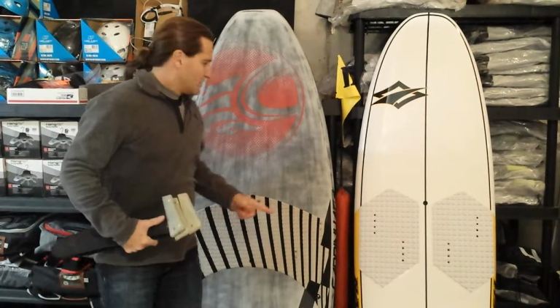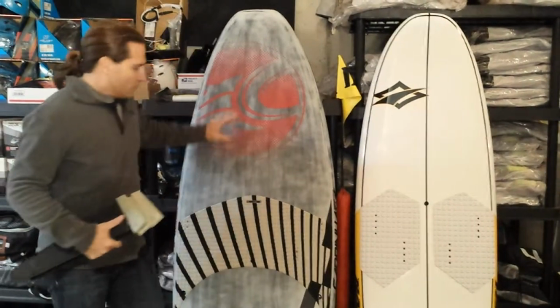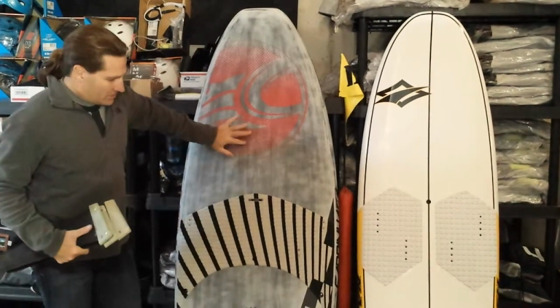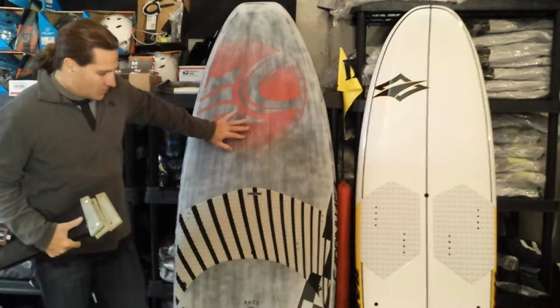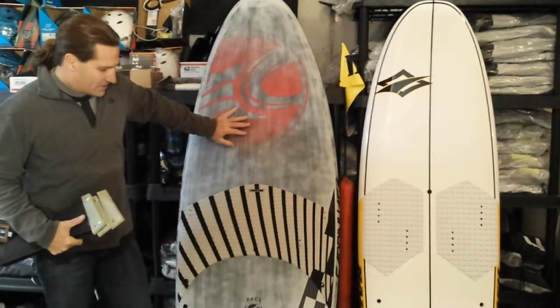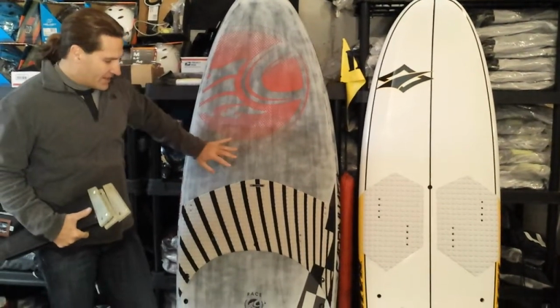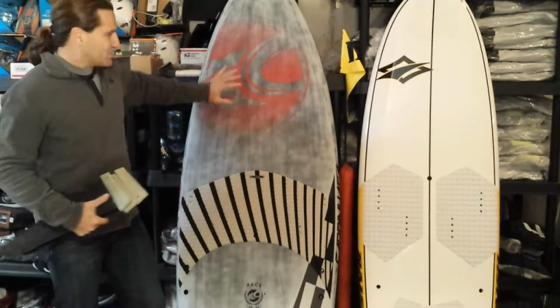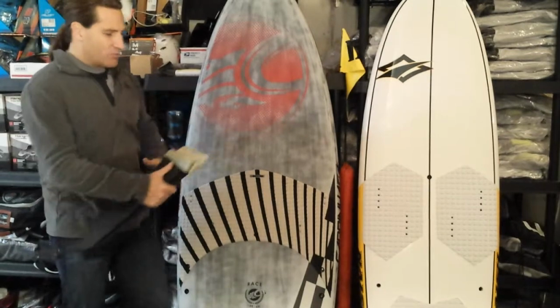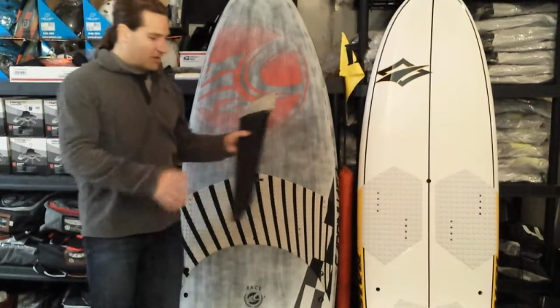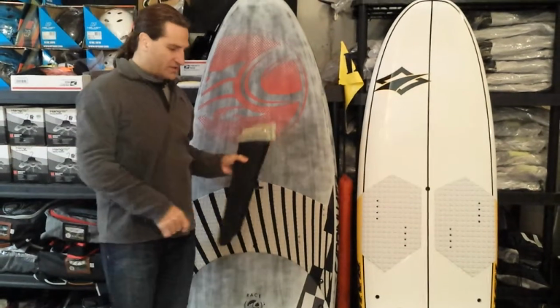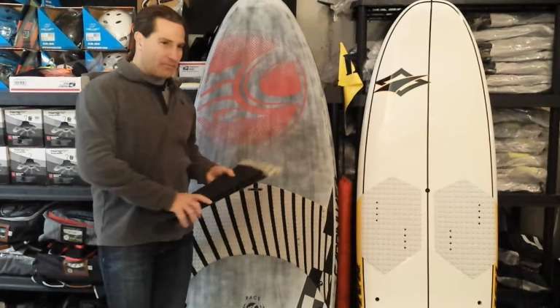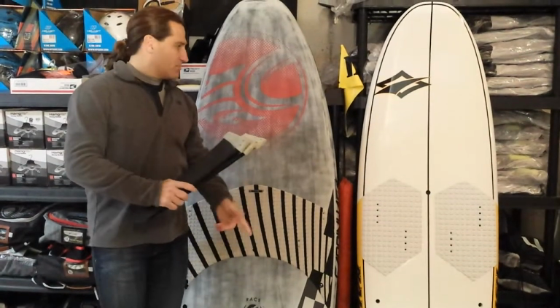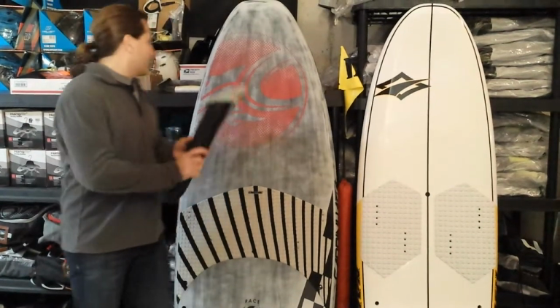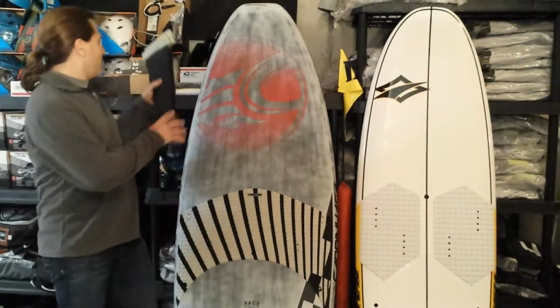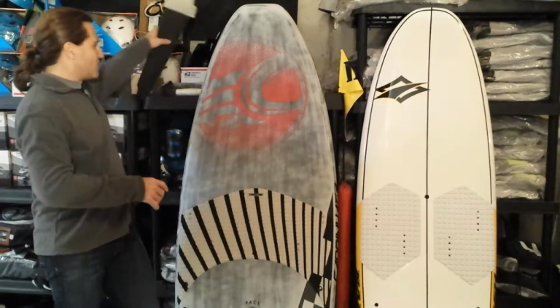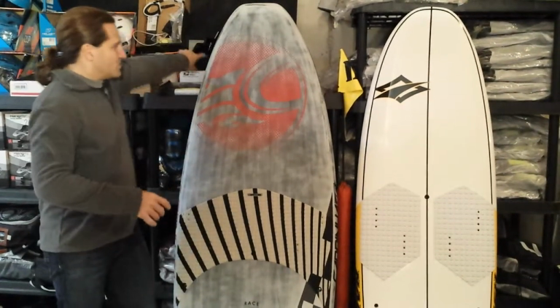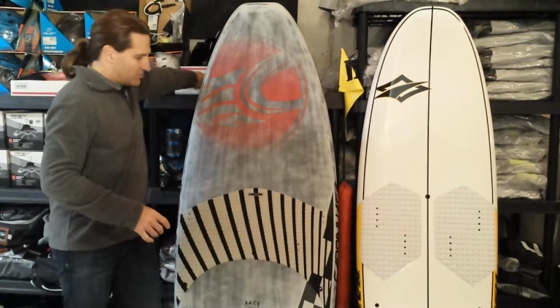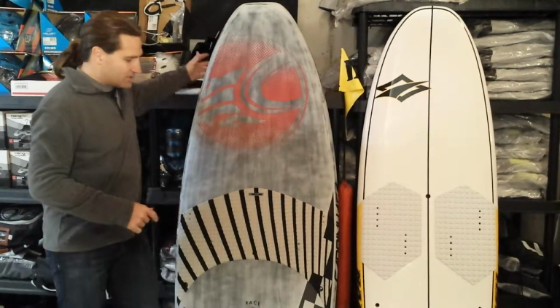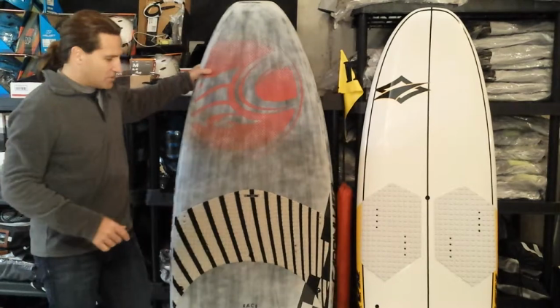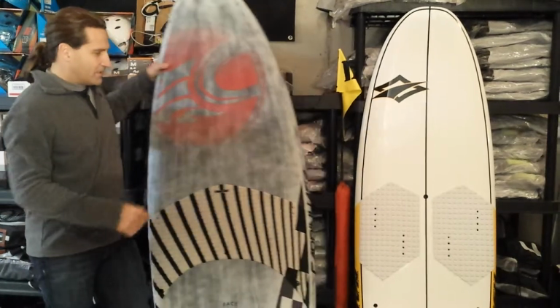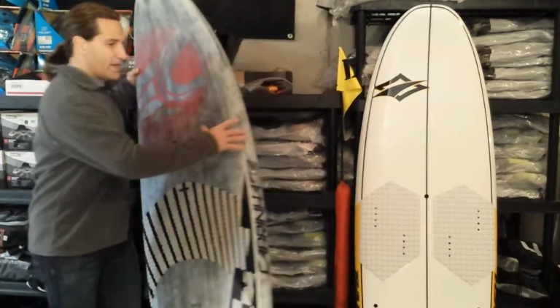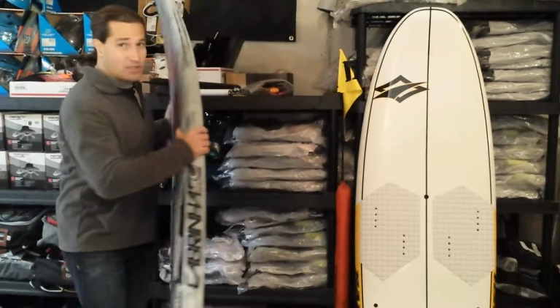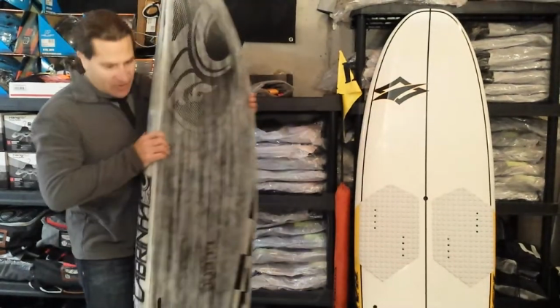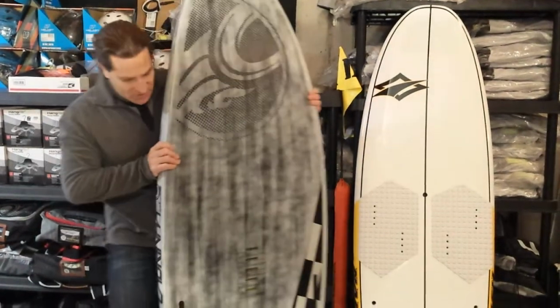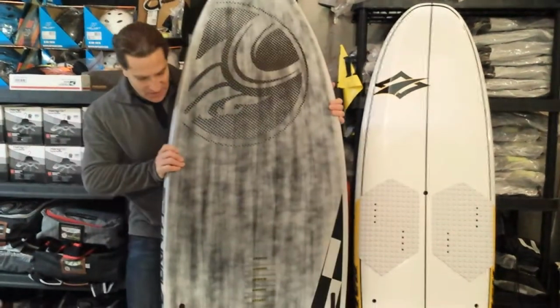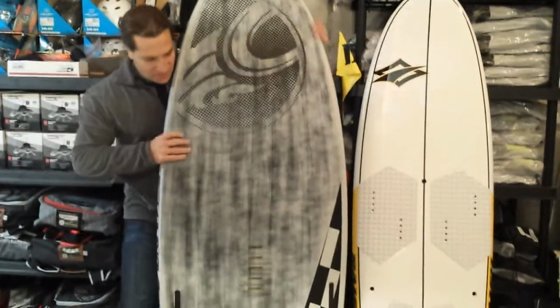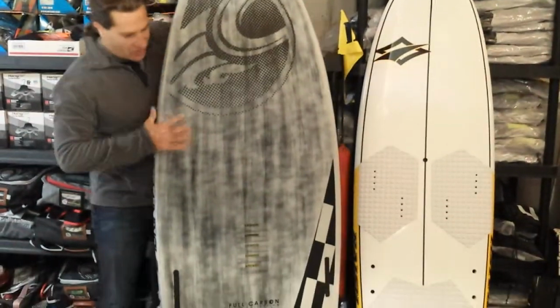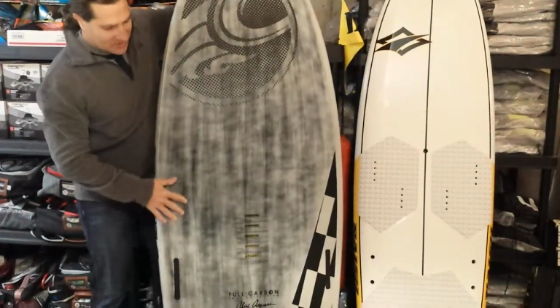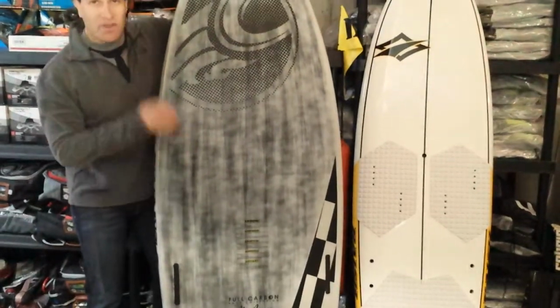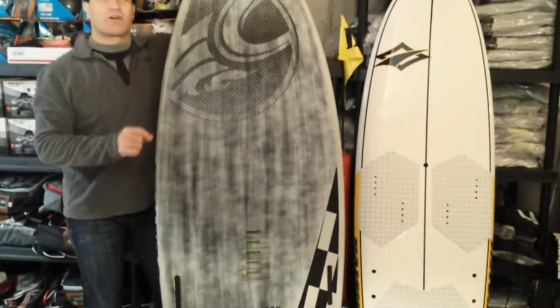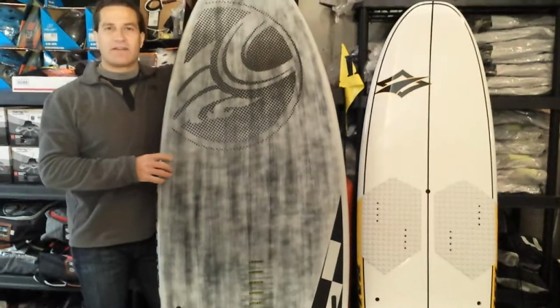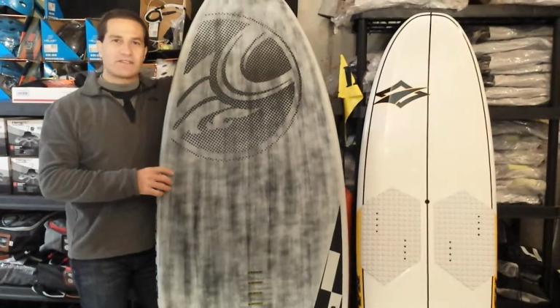So the 188 by 69 board, tri fin setup, the bag, foot pads, straps, complete with shipping, and no tax if you're outside of Wisconsin — all for under $1,000.